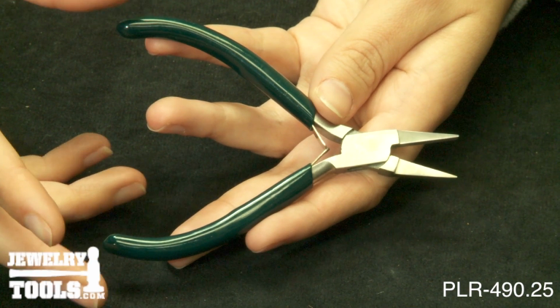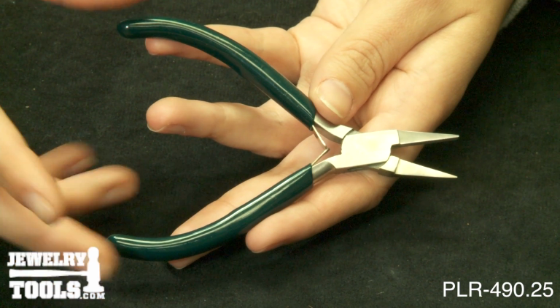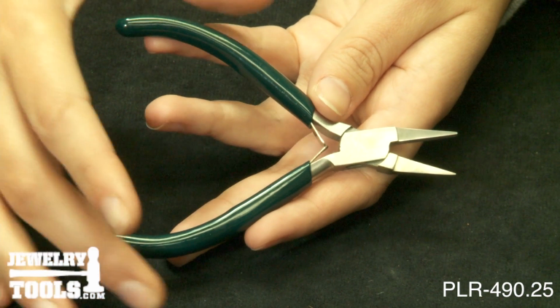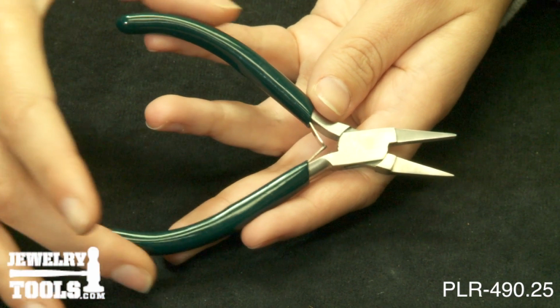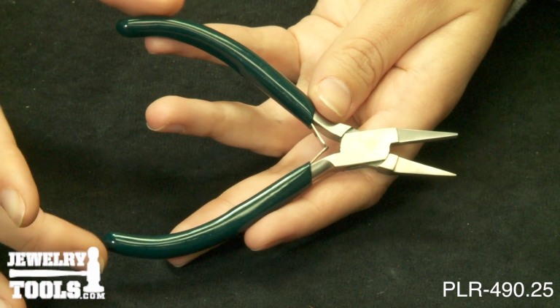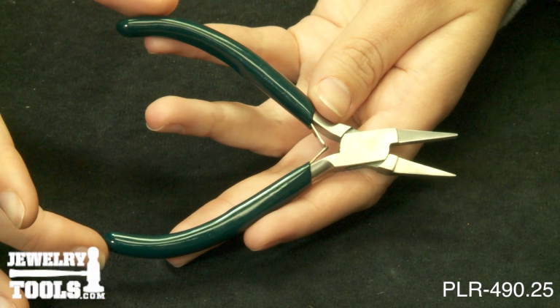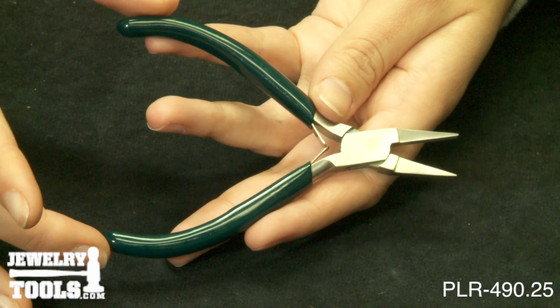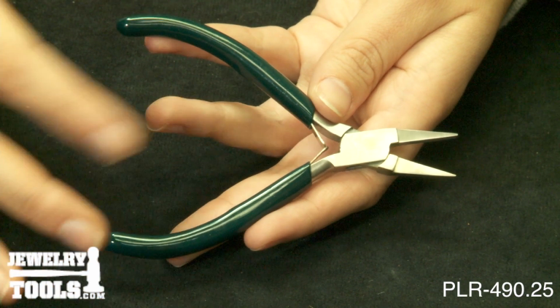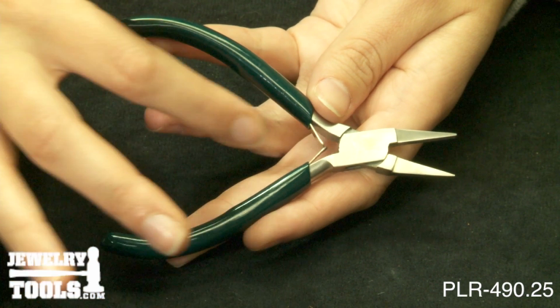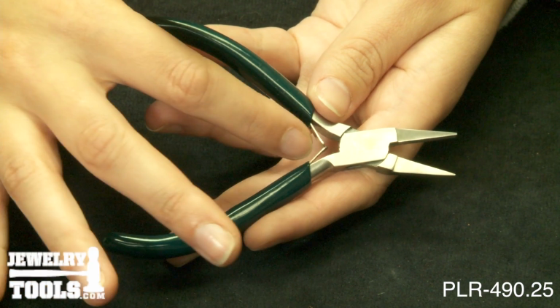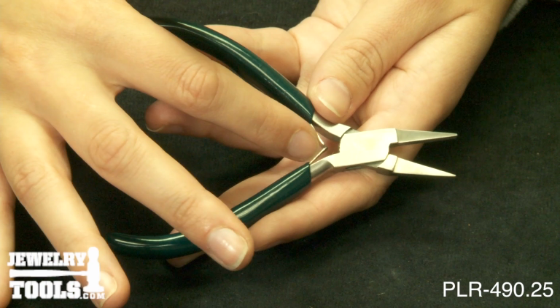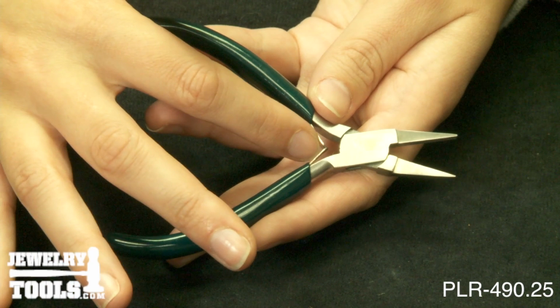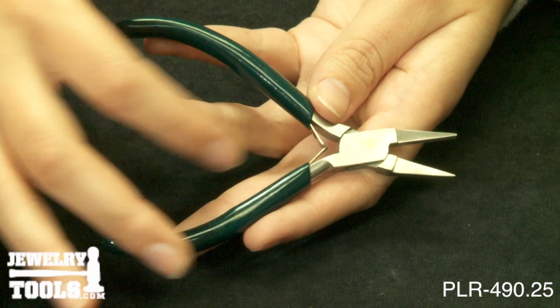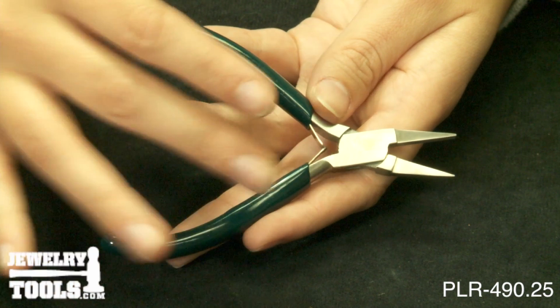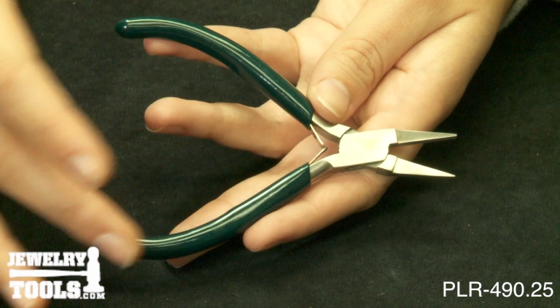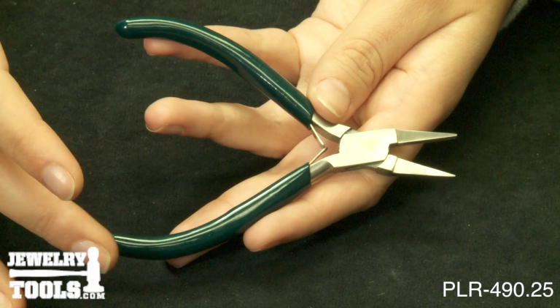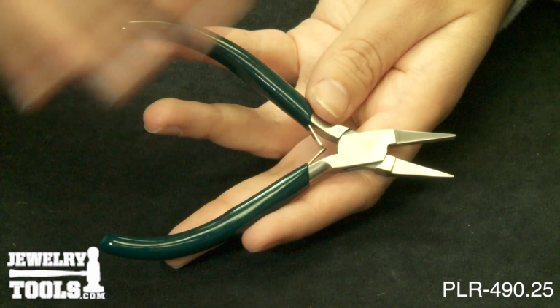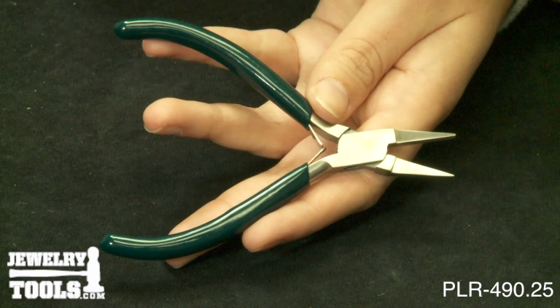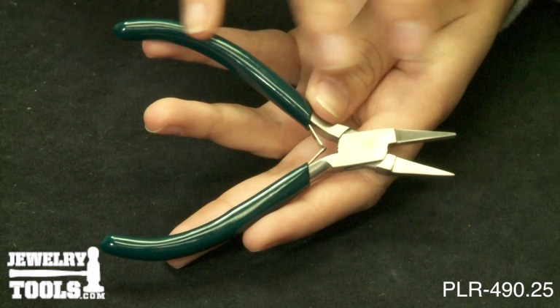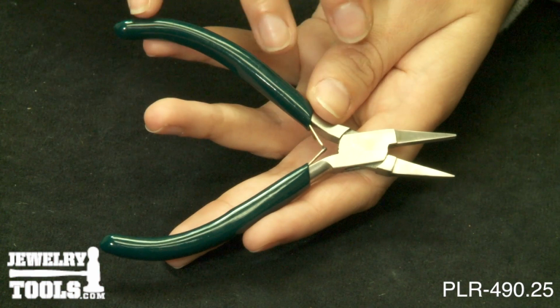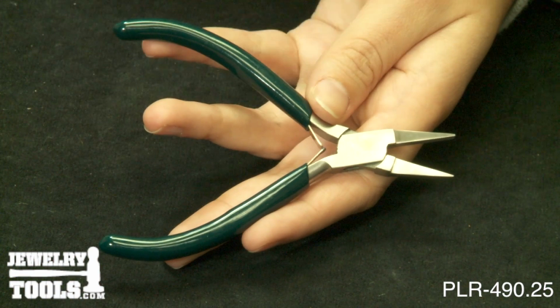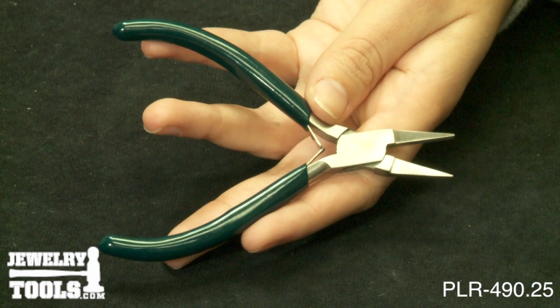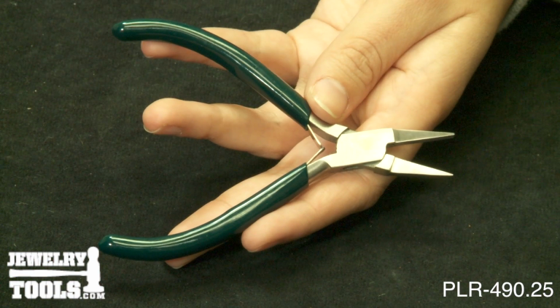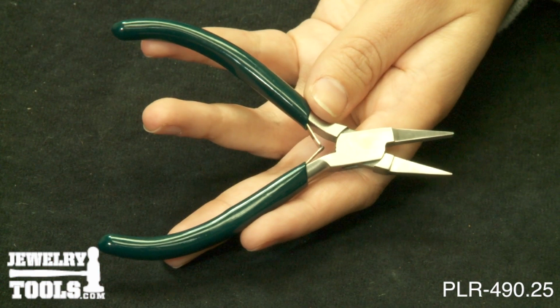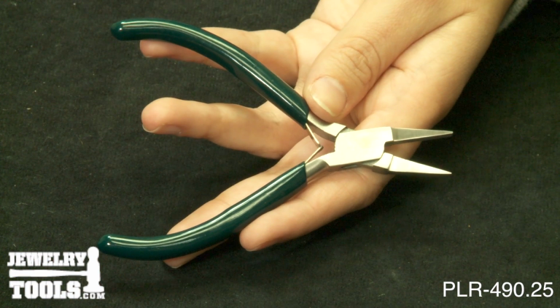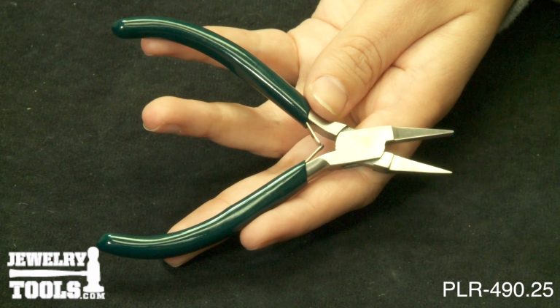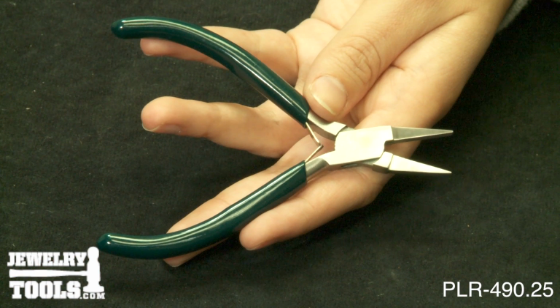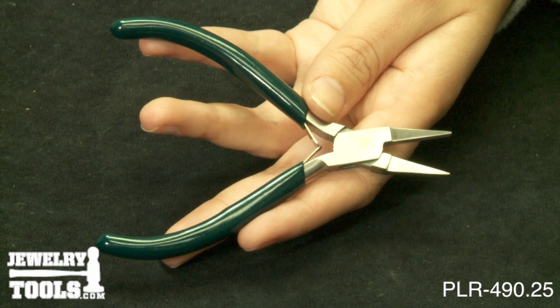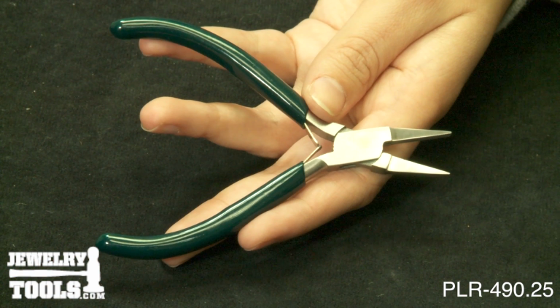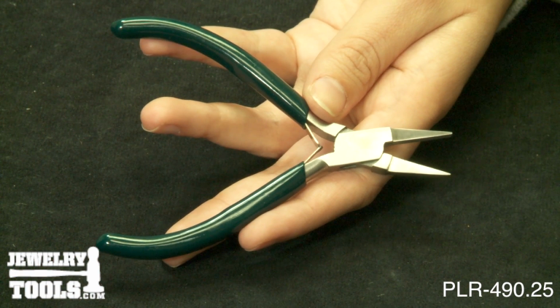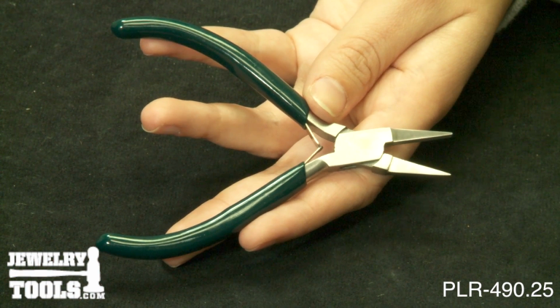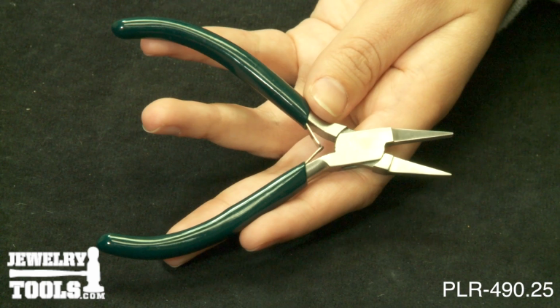They feature green PVC grips, double leaf springs, and a brush finish. These pliers measure 4 1⁄2 inches or 115 millimeters in length.